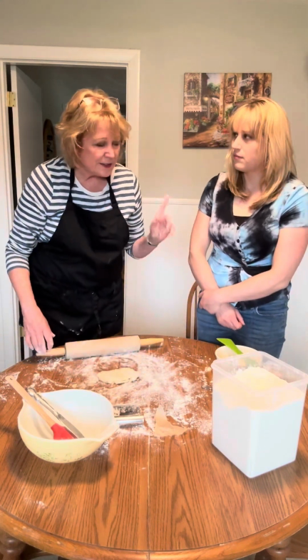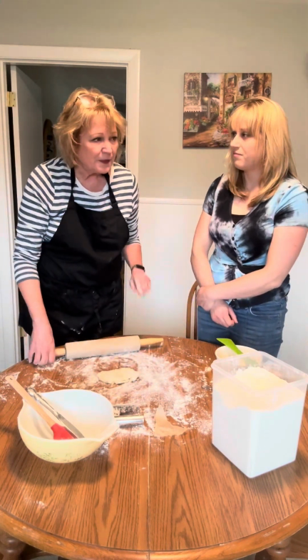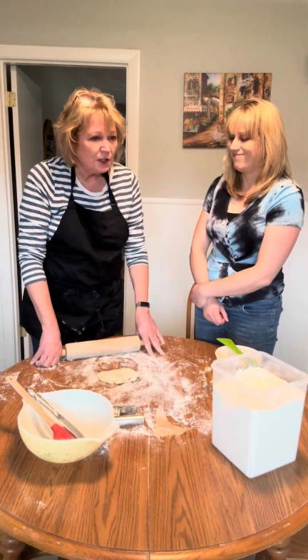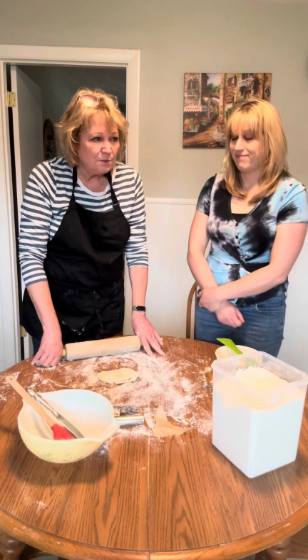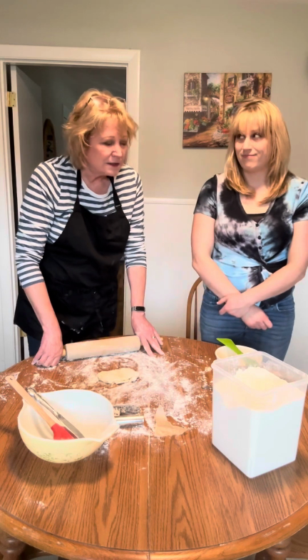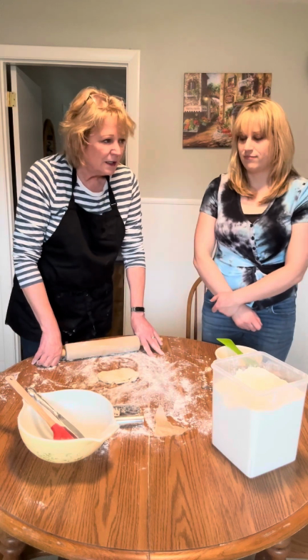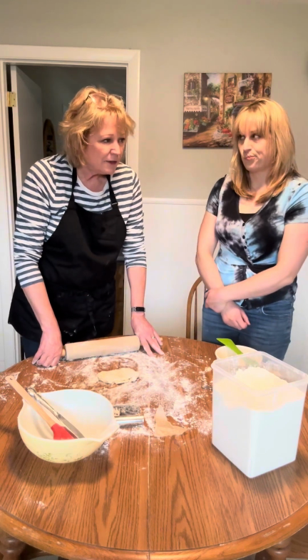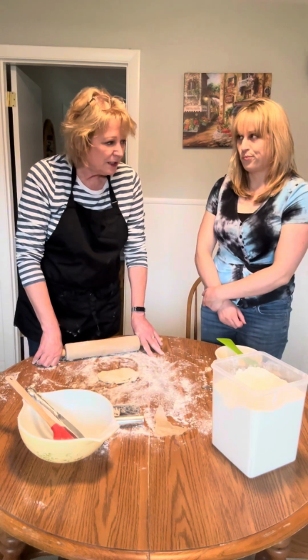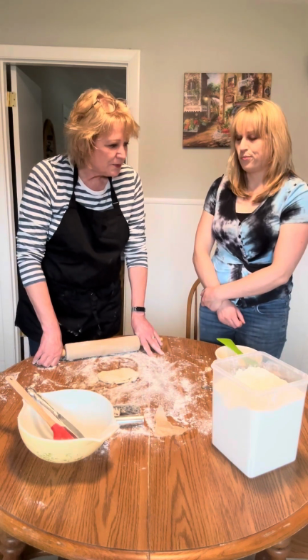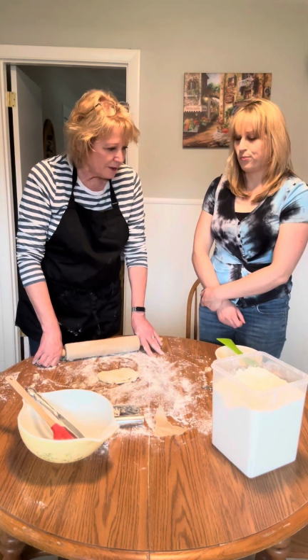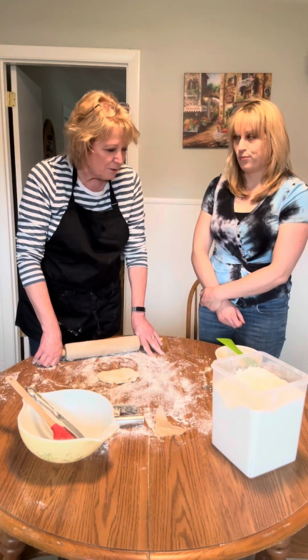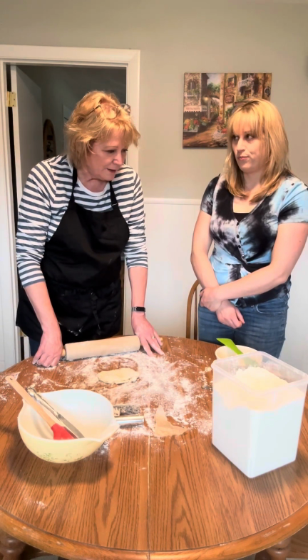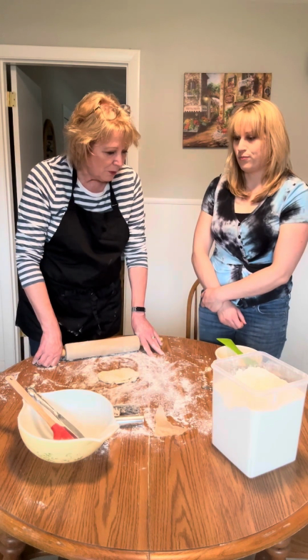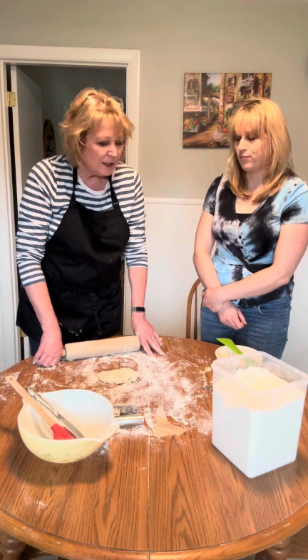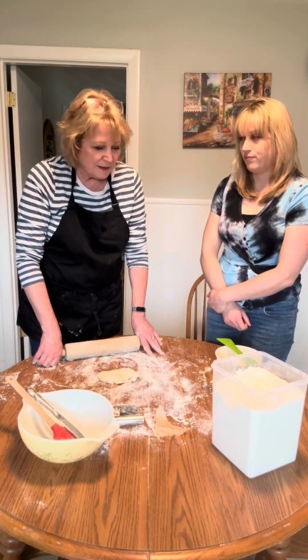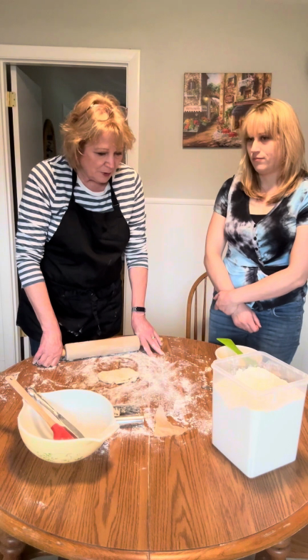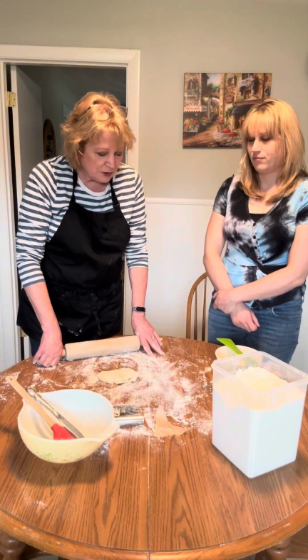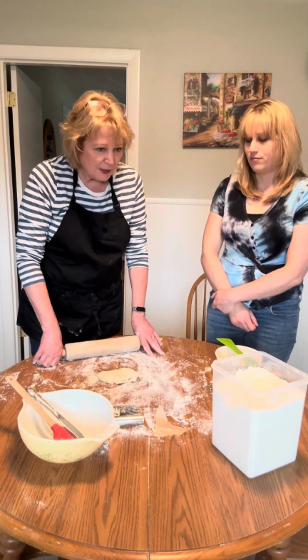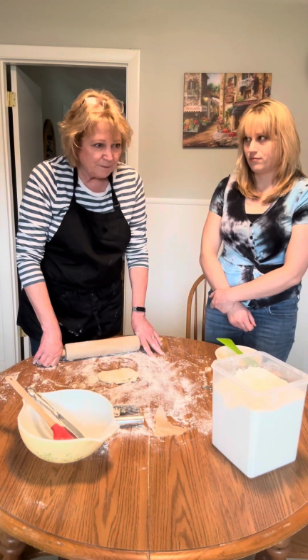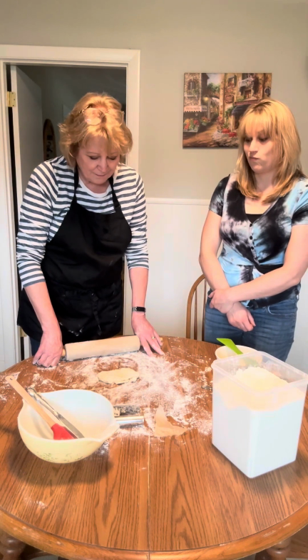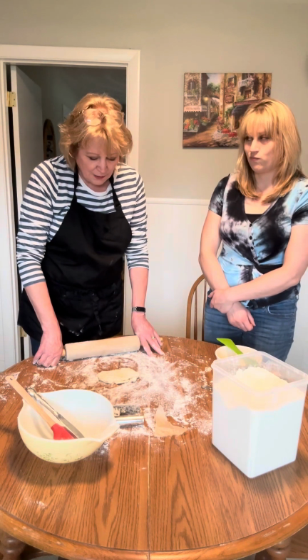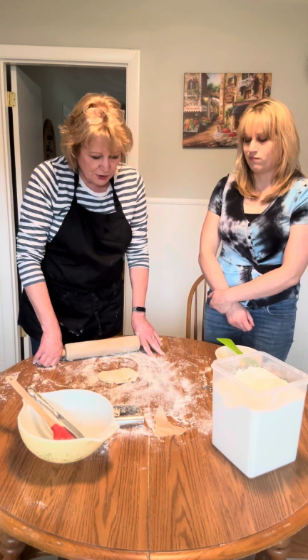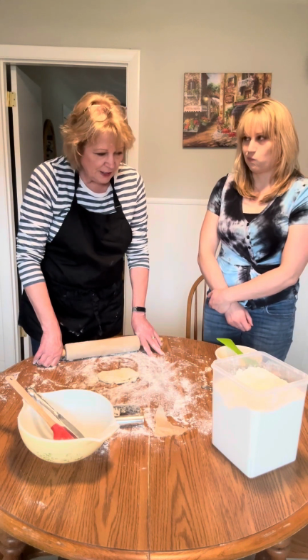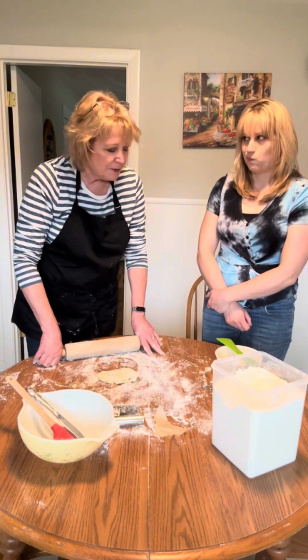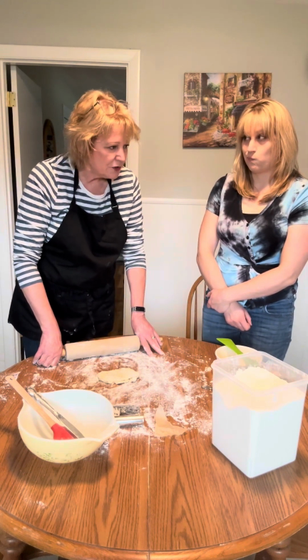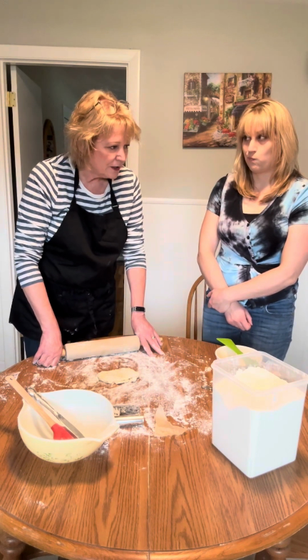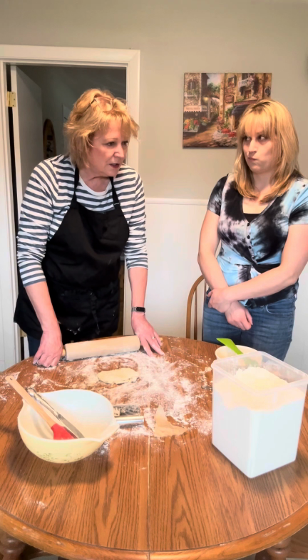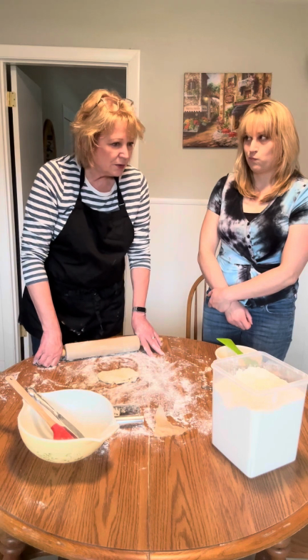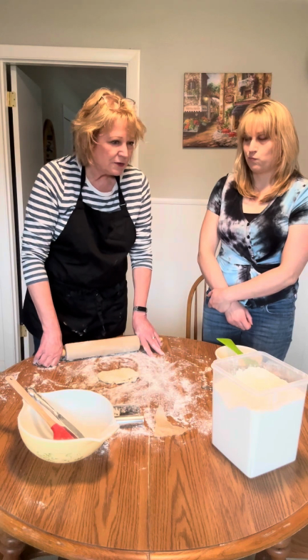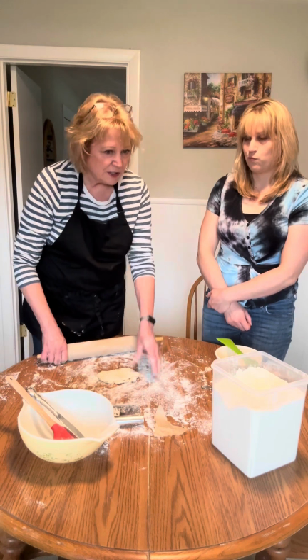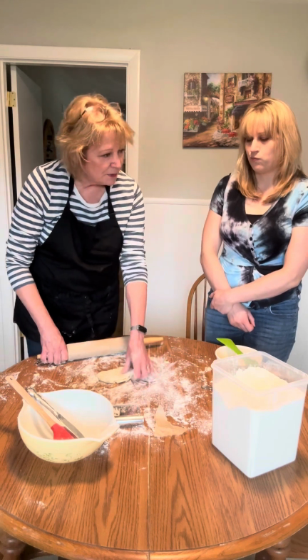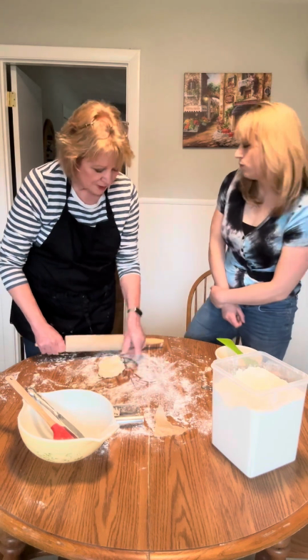Kristen, can you melt about two tablespoons of butter in one bowl? In another bowl, do about two tablespoons of sugar to about two teaspoons of cinnamon.